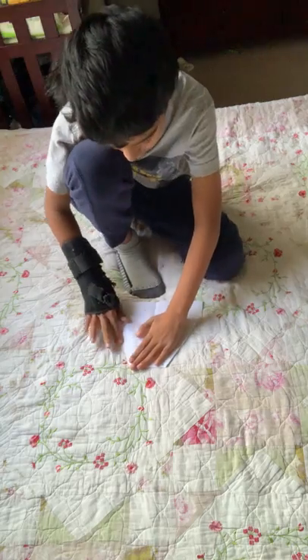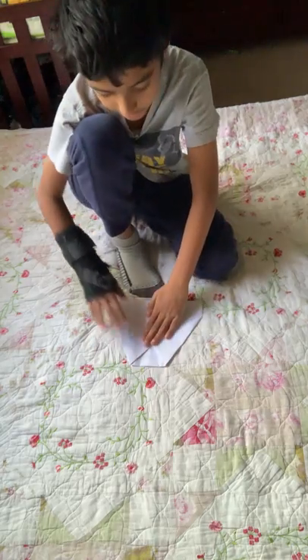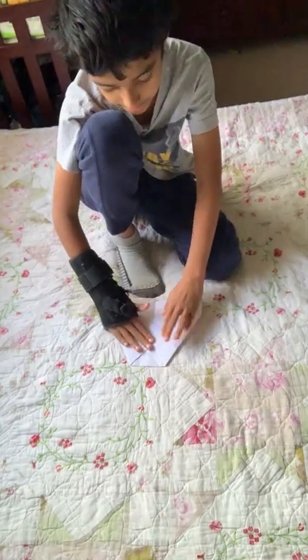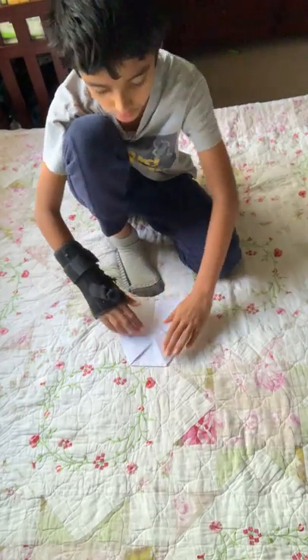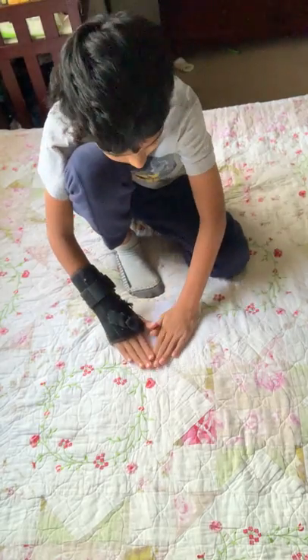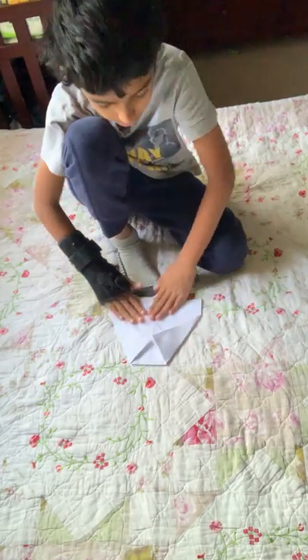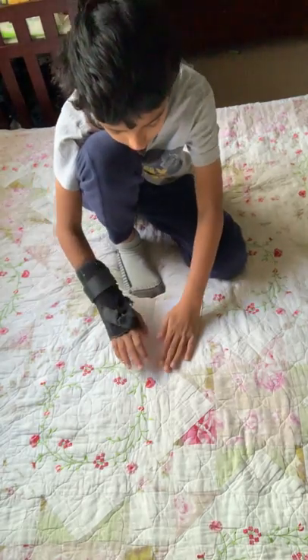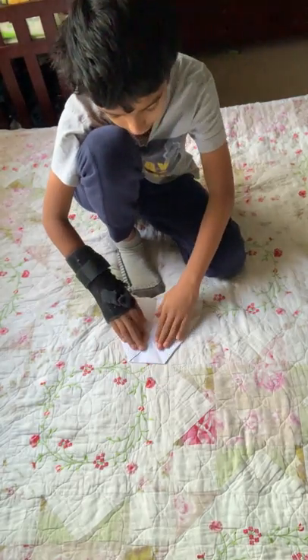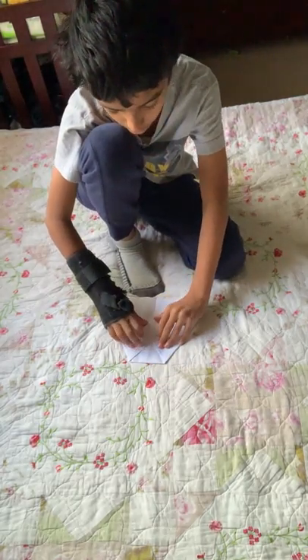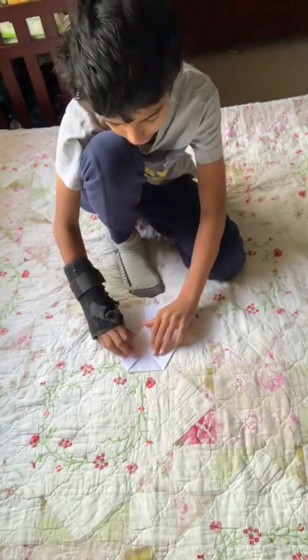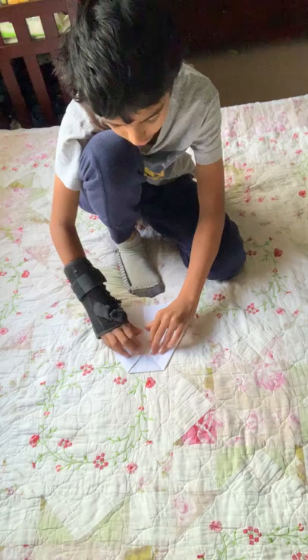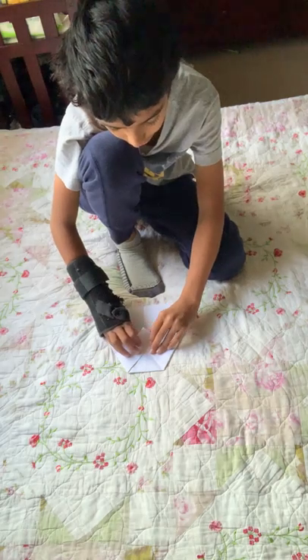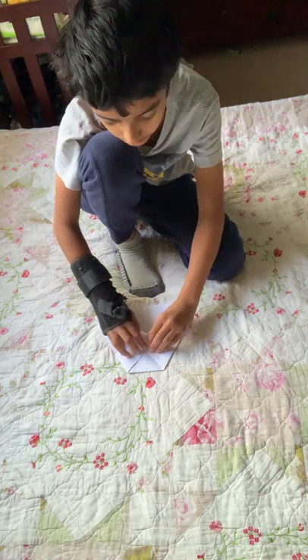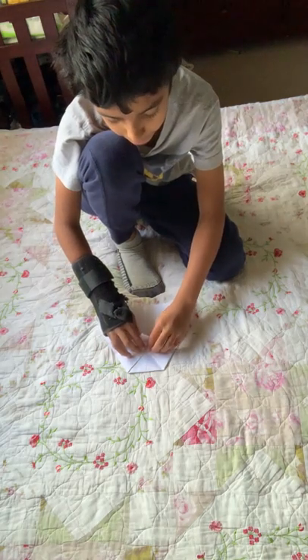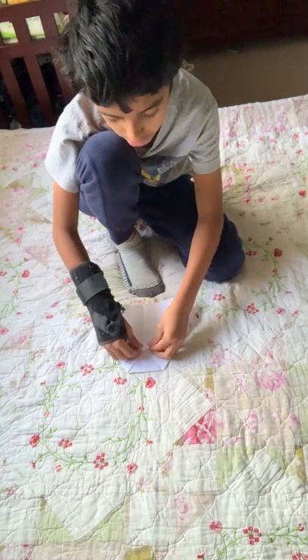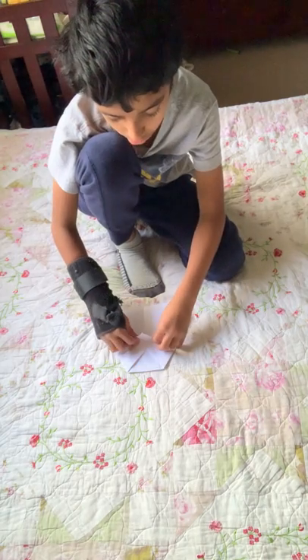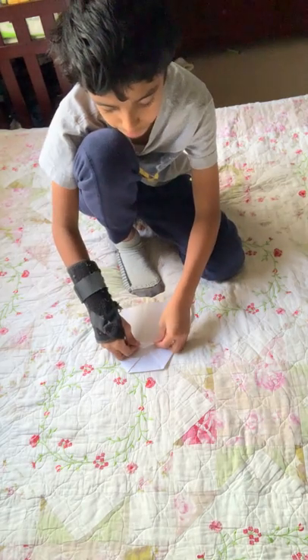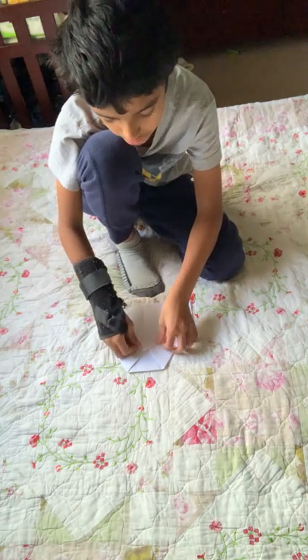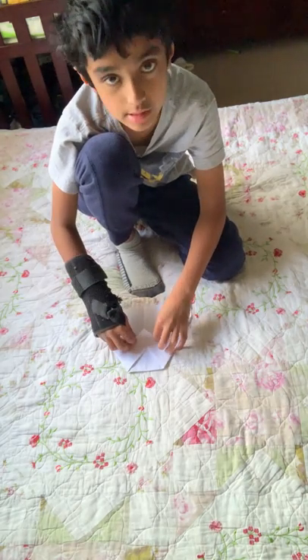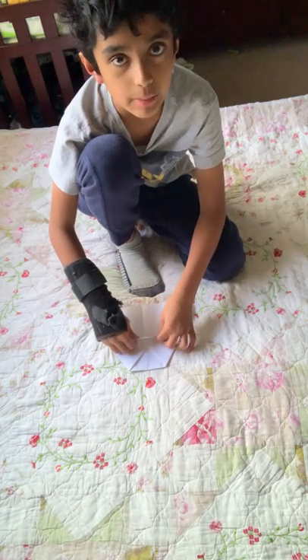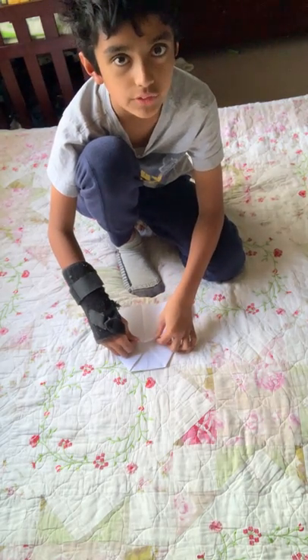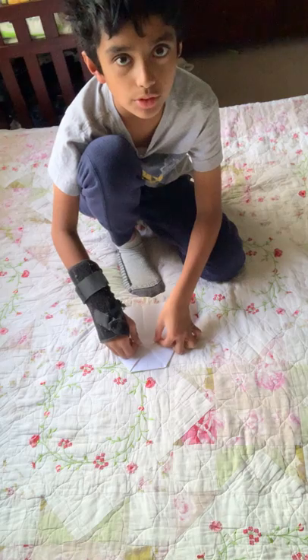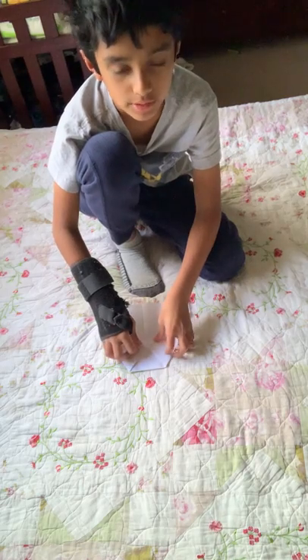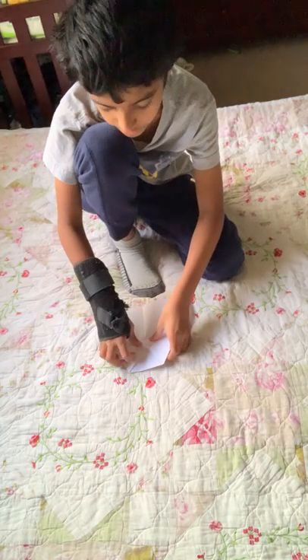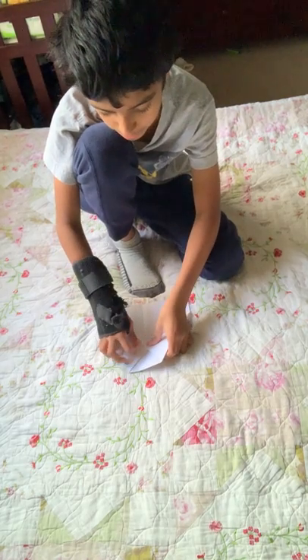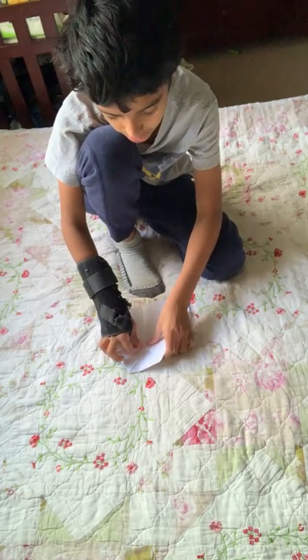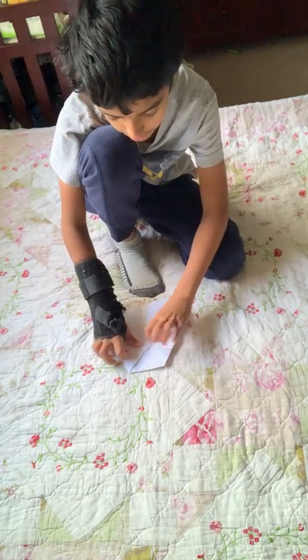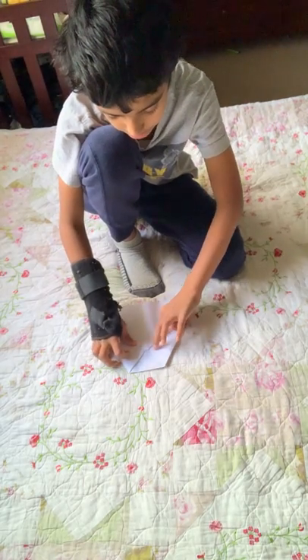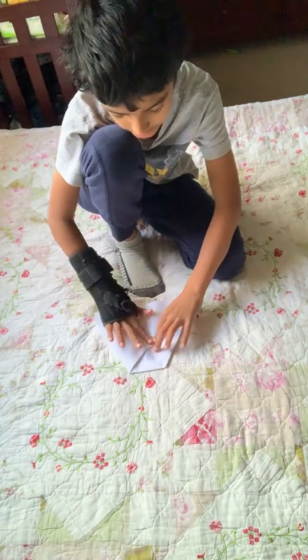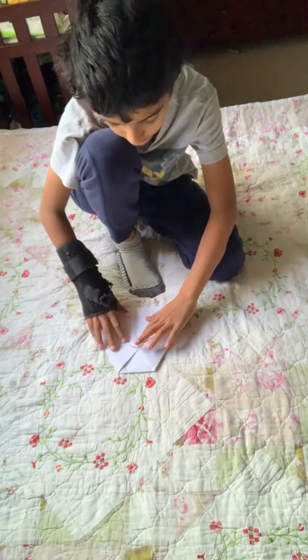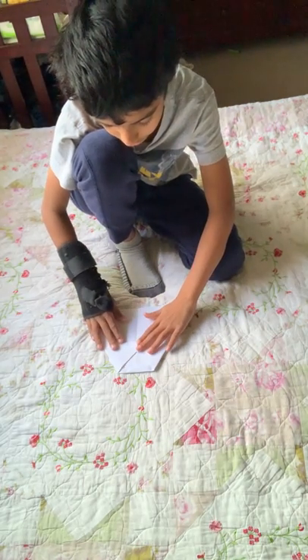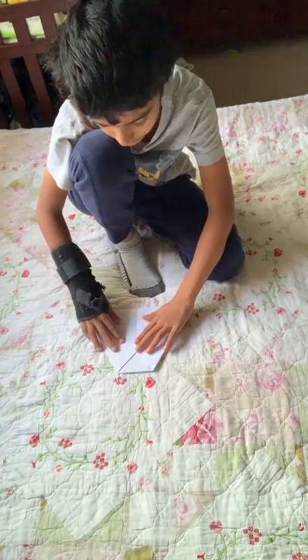Then flatten everything else. Then fold this triangular flap up — like in my last video when you folded the other flap up — pretty much the same thing, except for a different plane.